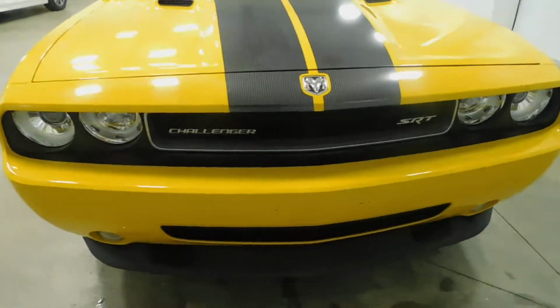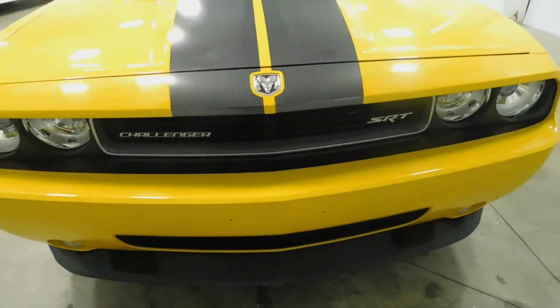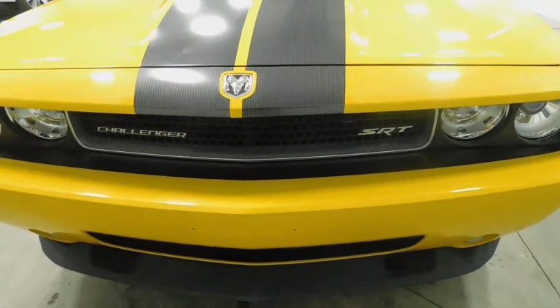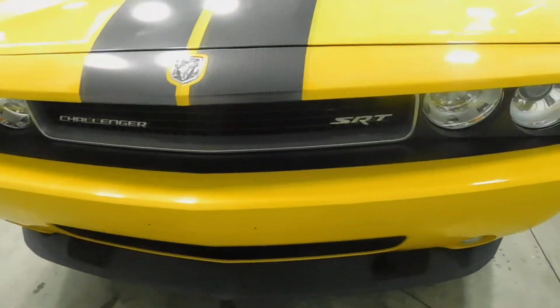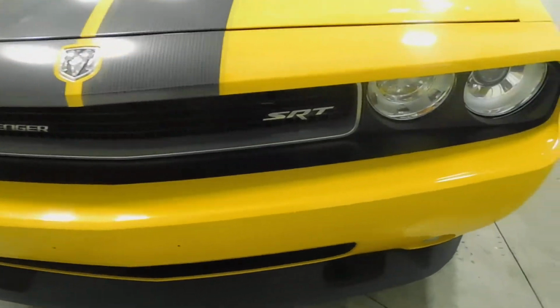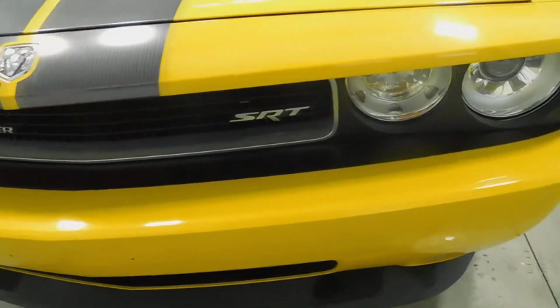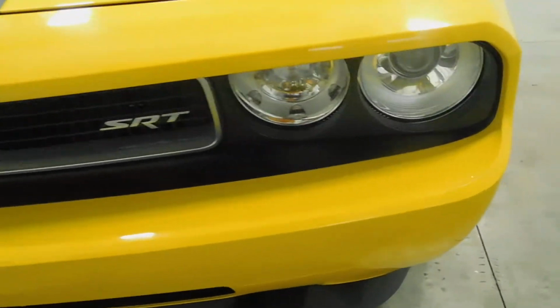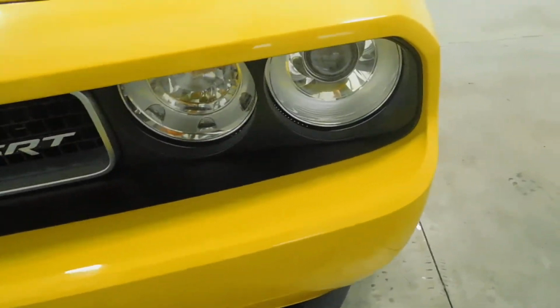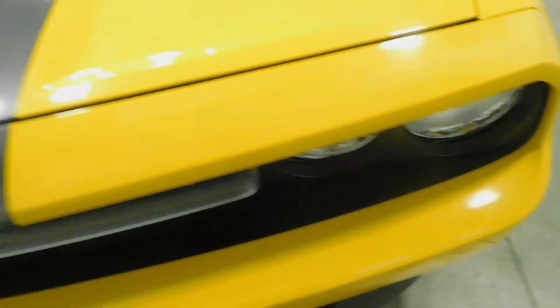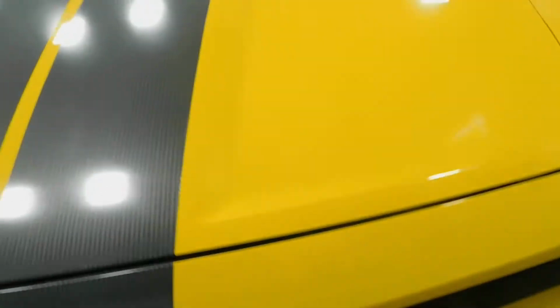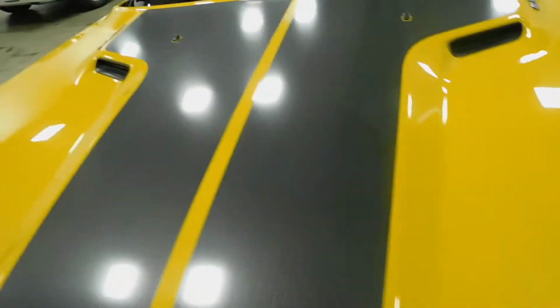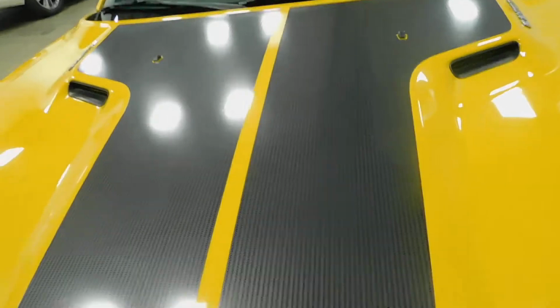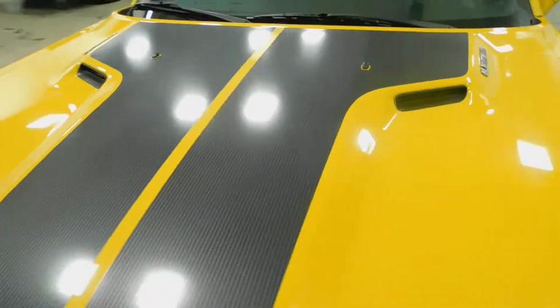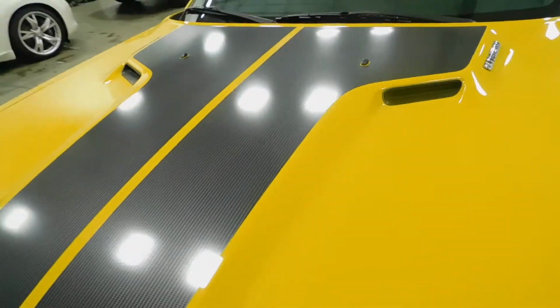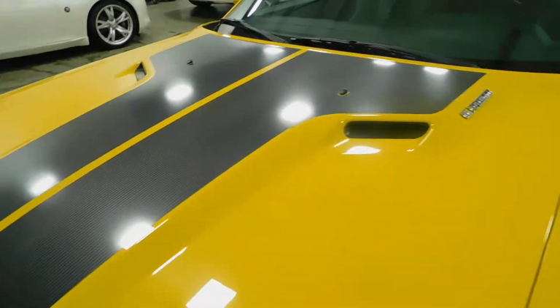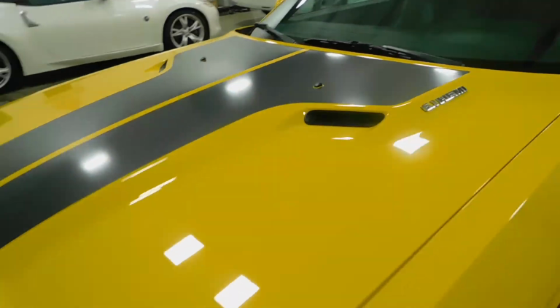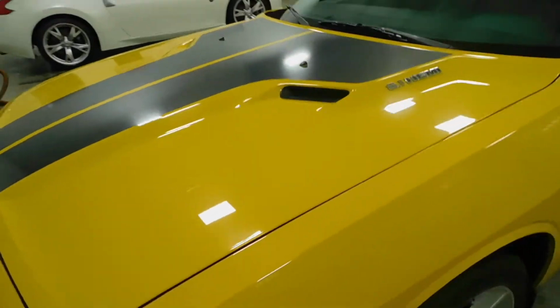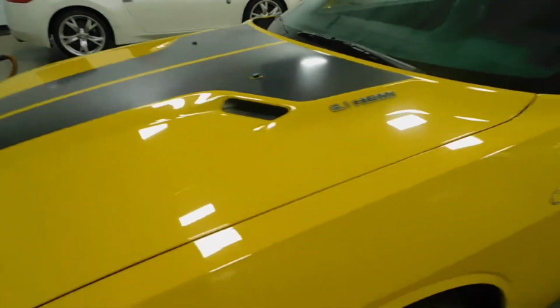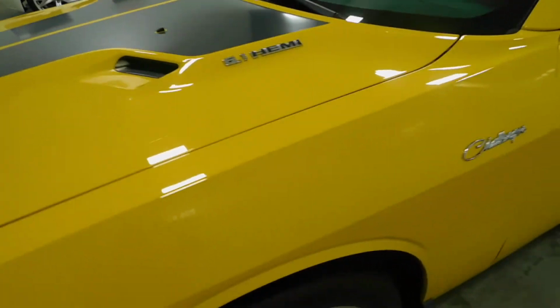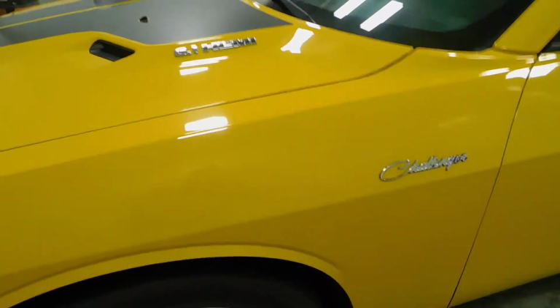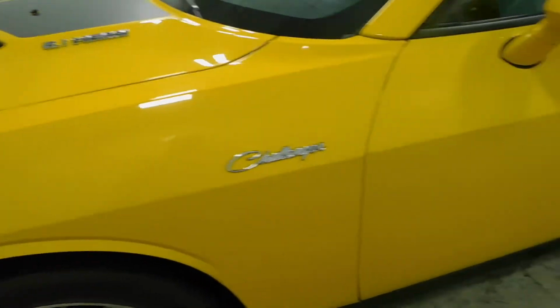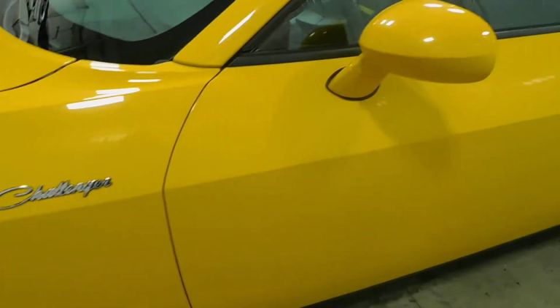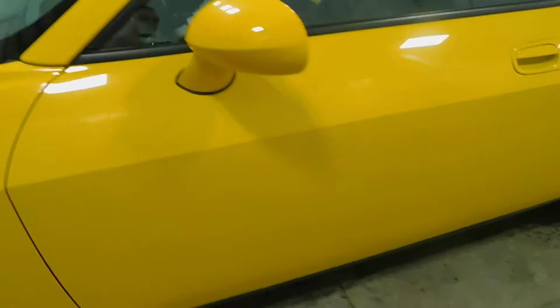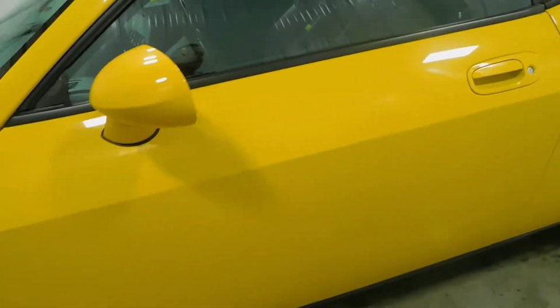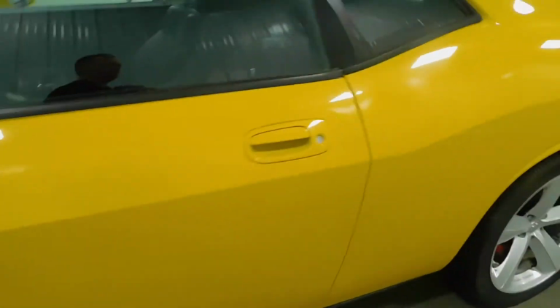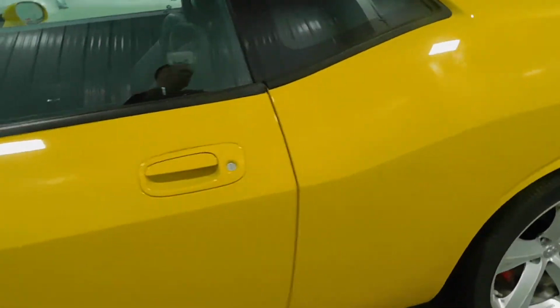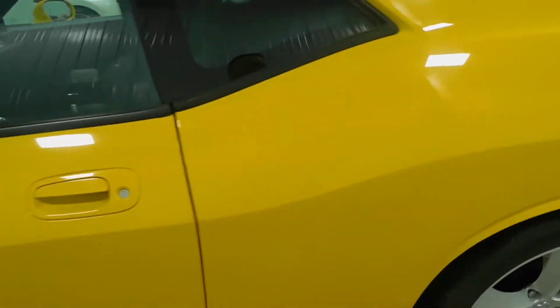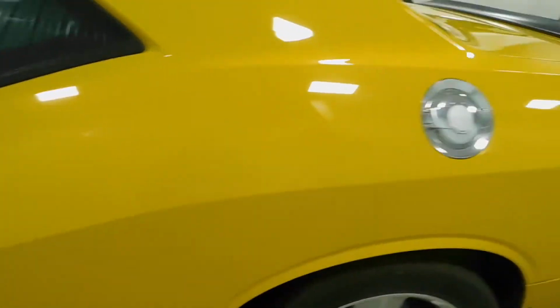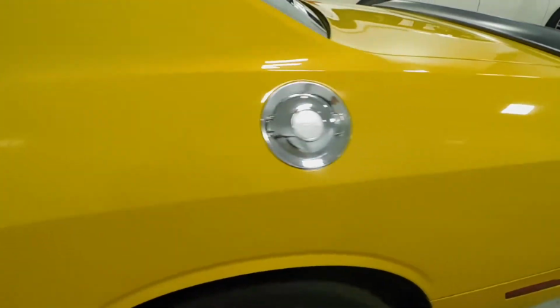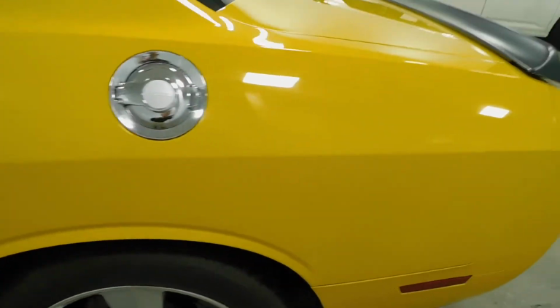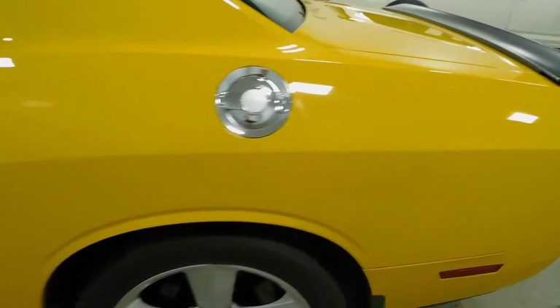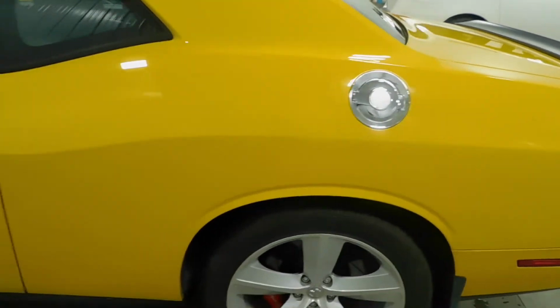Check out the front of the vehicle — there's that SRT right there, and the headlights. Under the hood there is a 6.1 liter V8 Hemi engine. Plenty of power in this bad boy or girl.